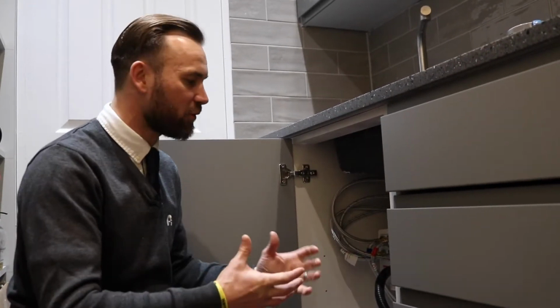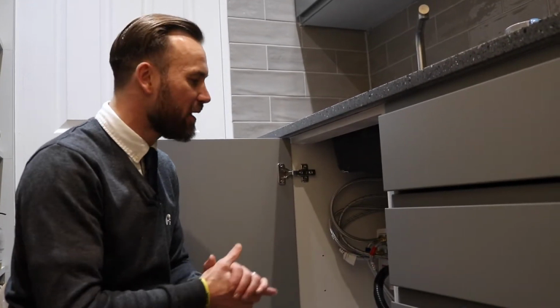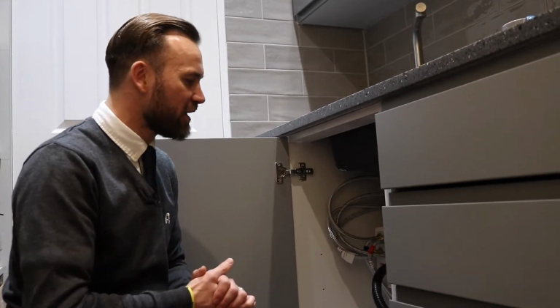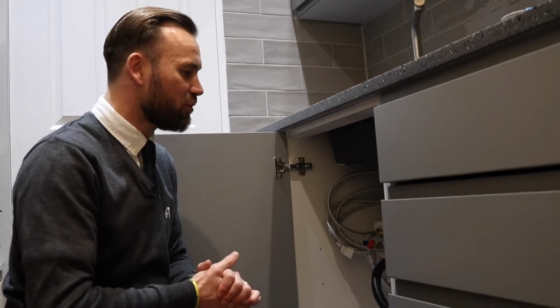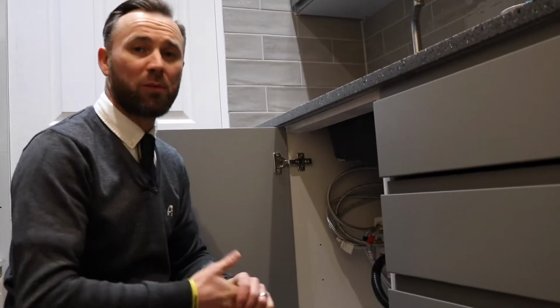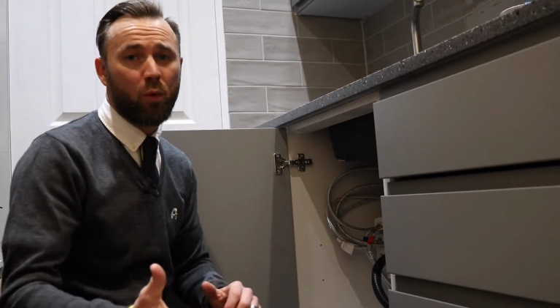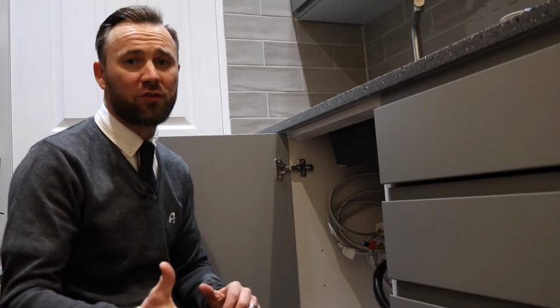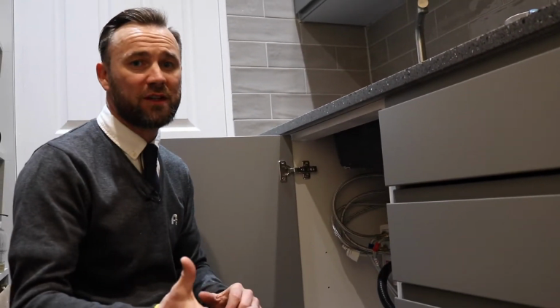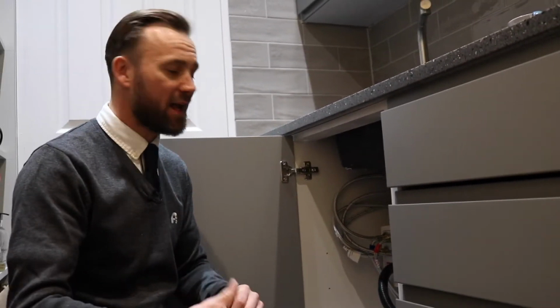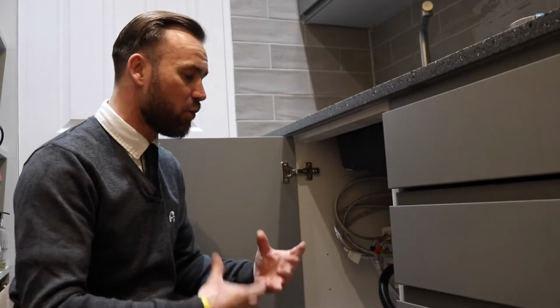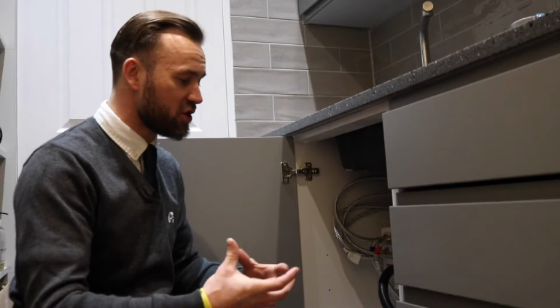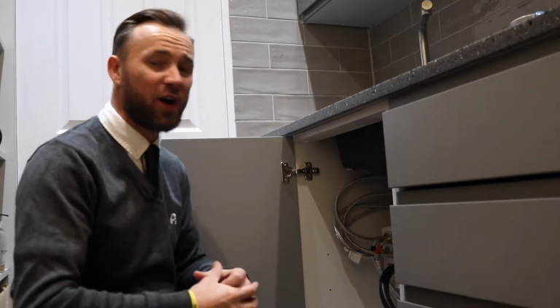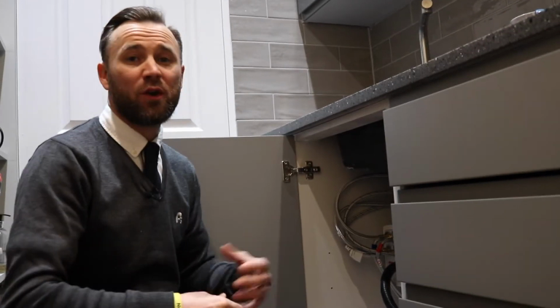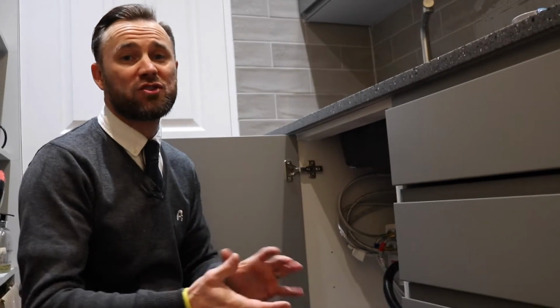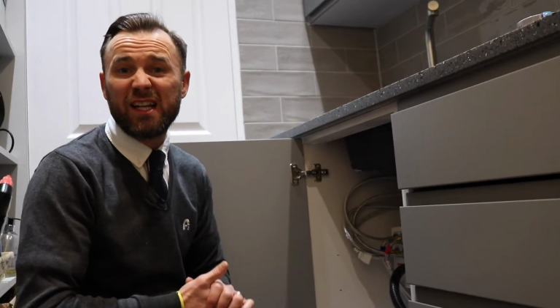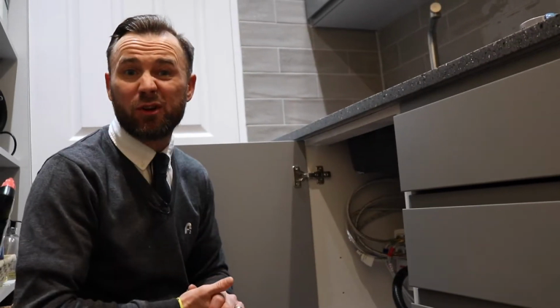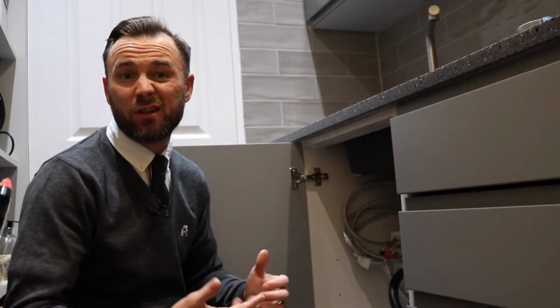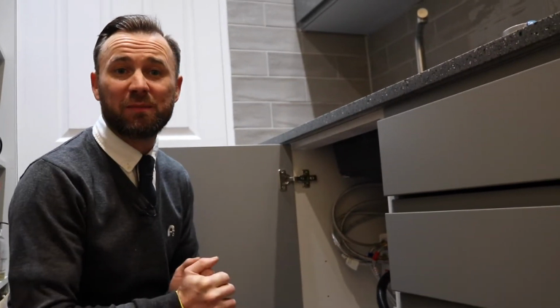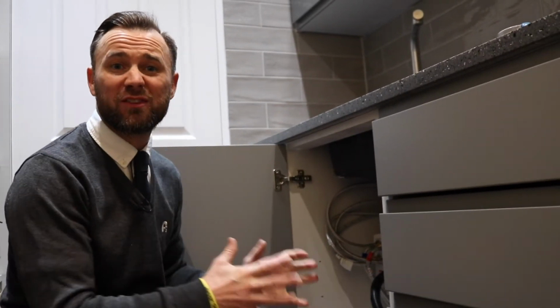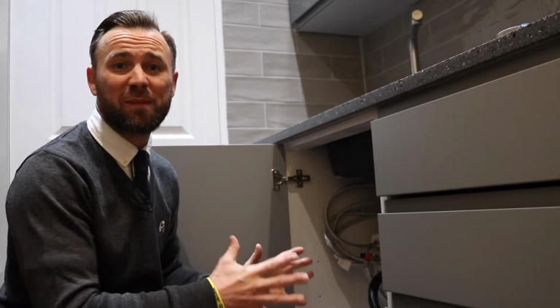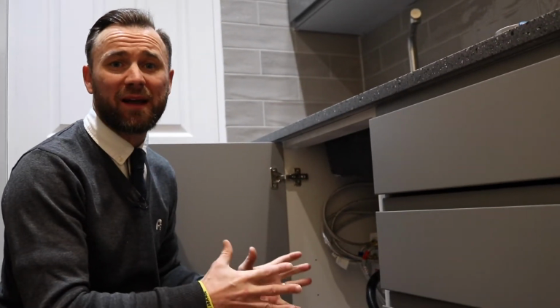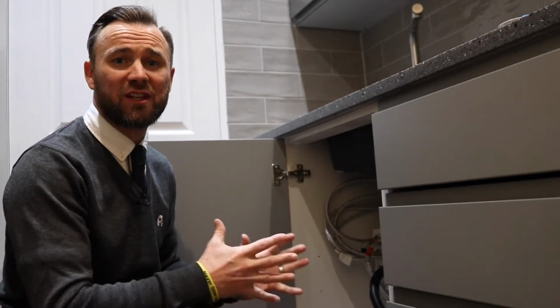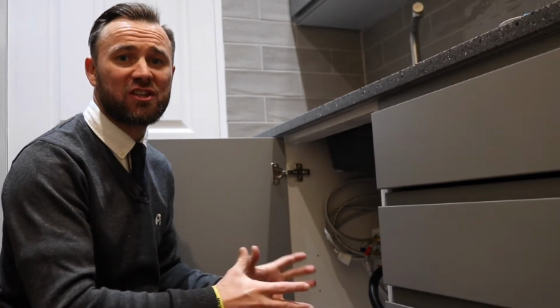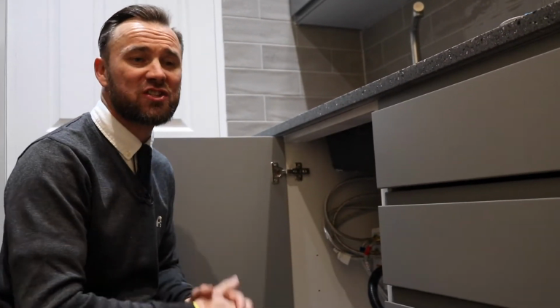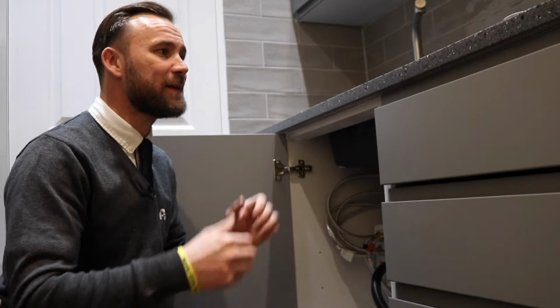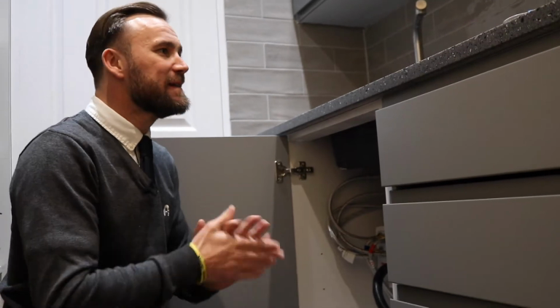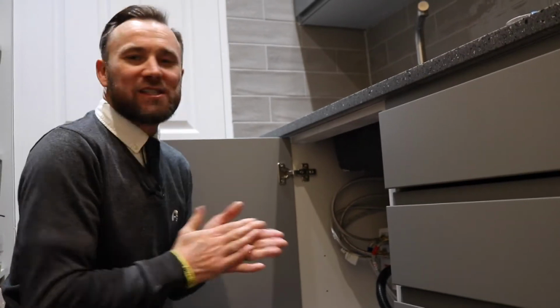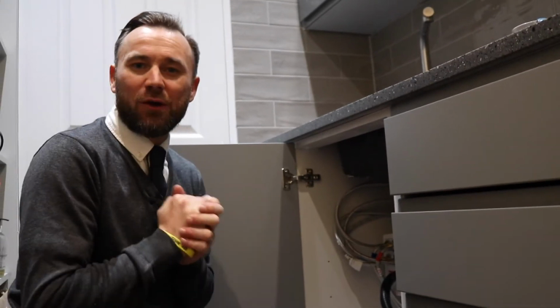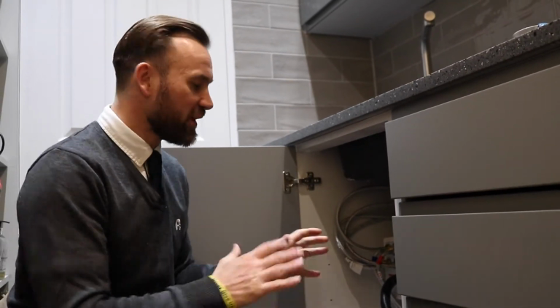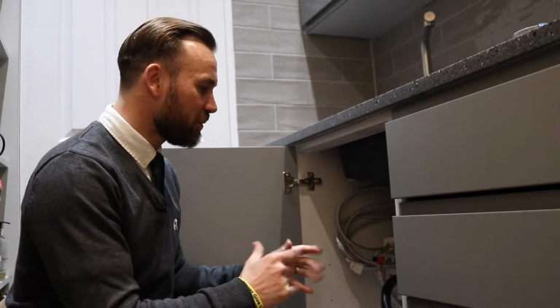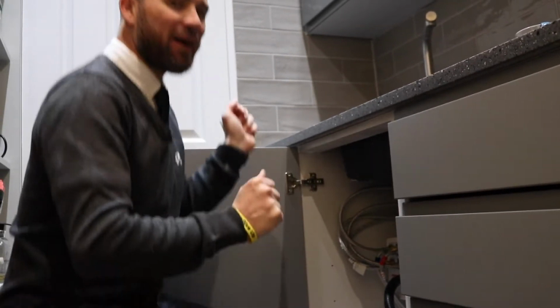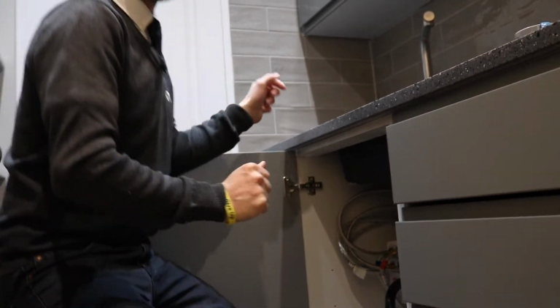So you have got that extra room if you want to put a water softener in there, or water conditioner, or even just your cleaning products — it gives you that space back under your kitchen sink. So that's a little bit about that.